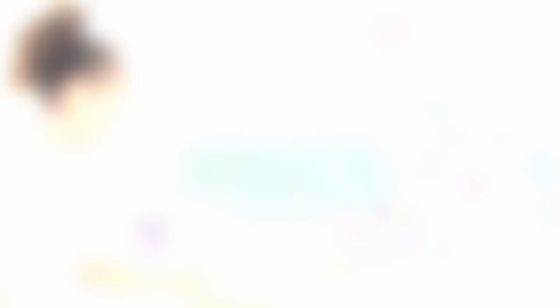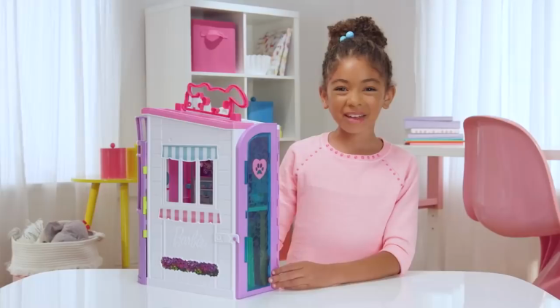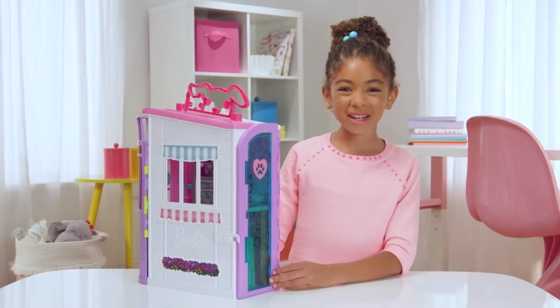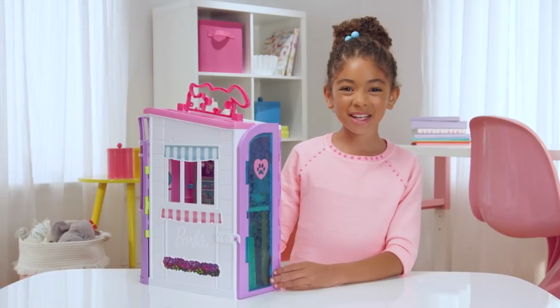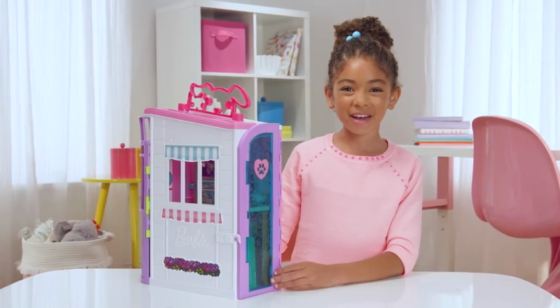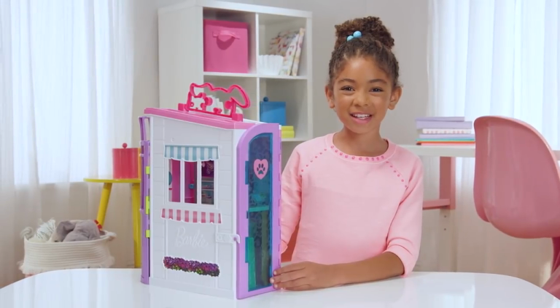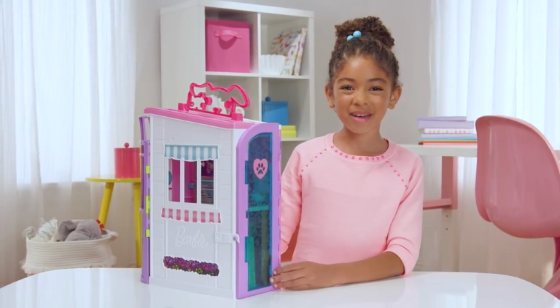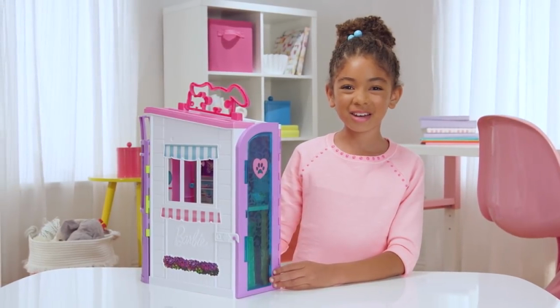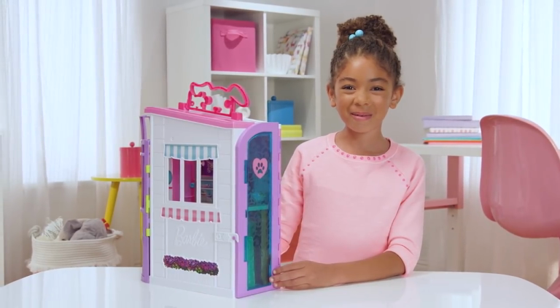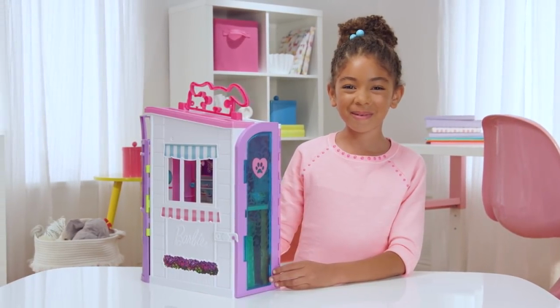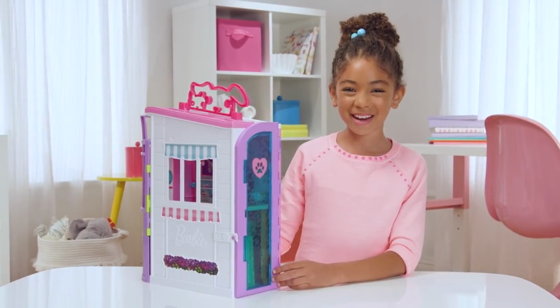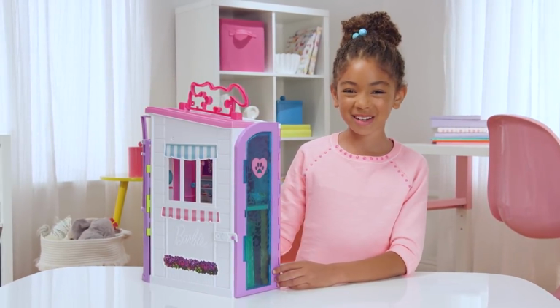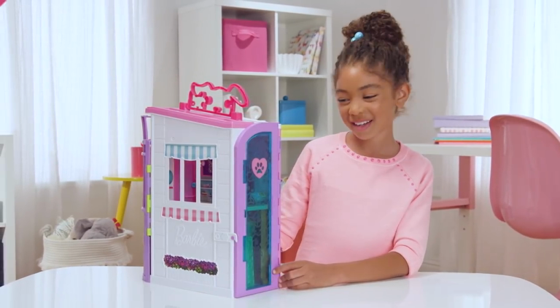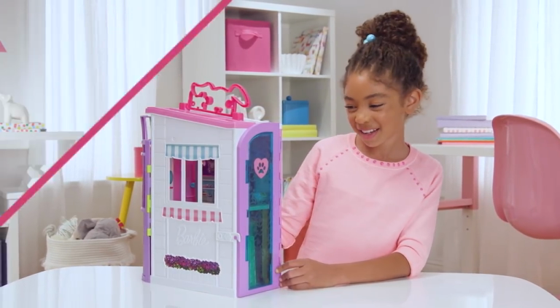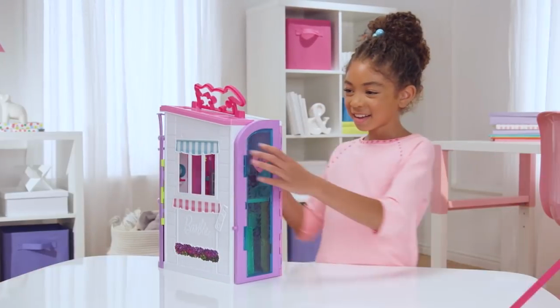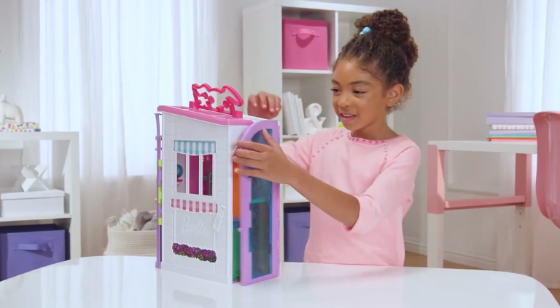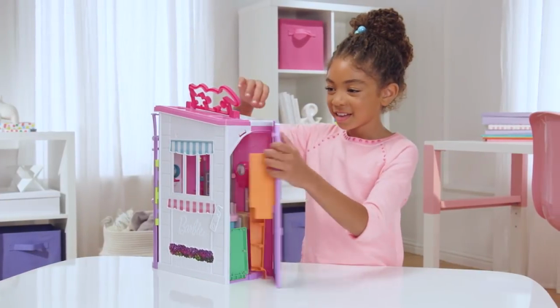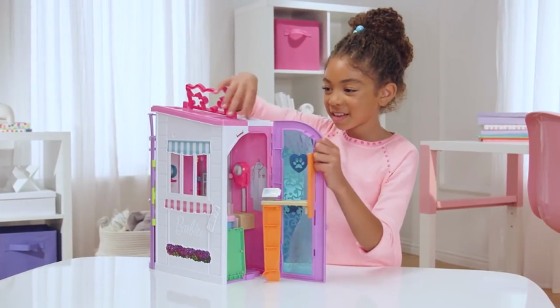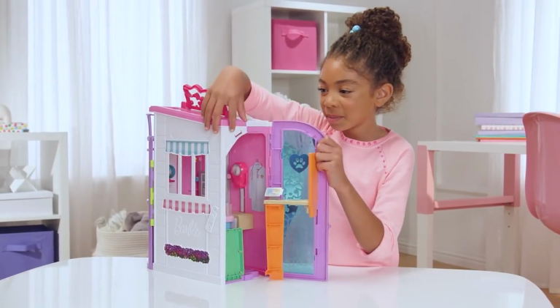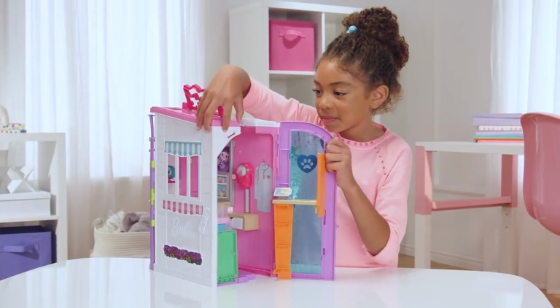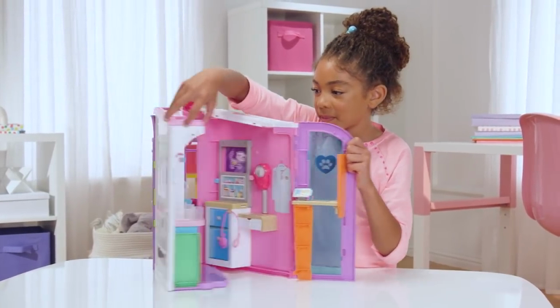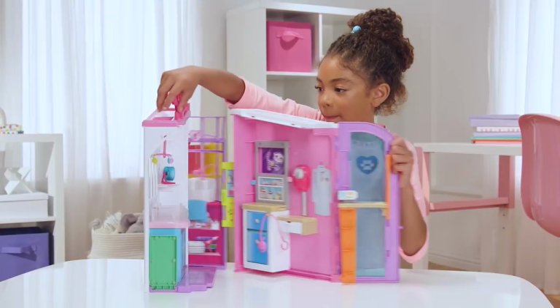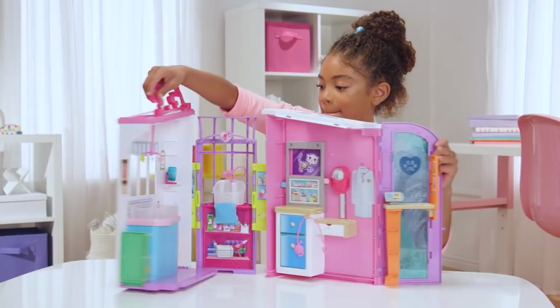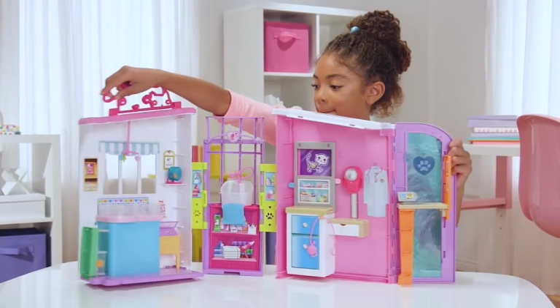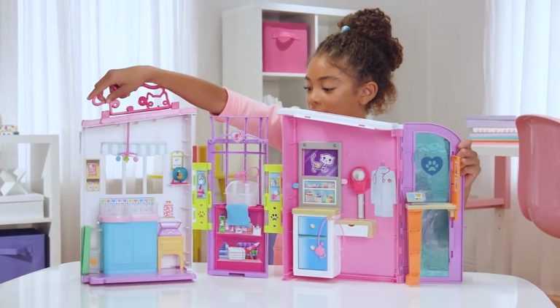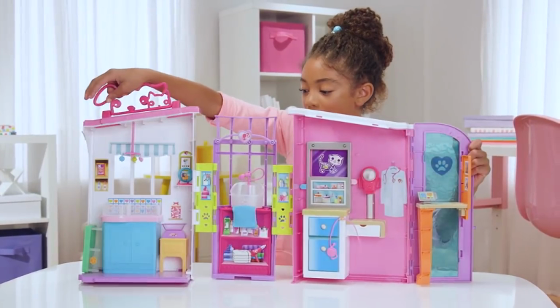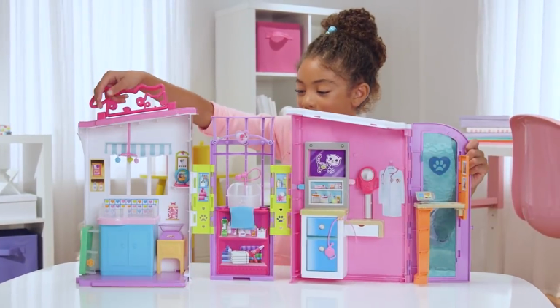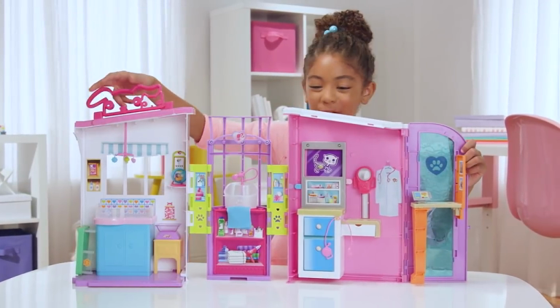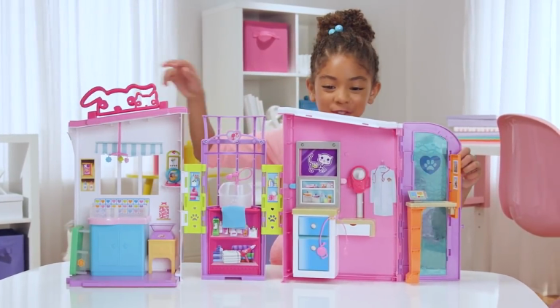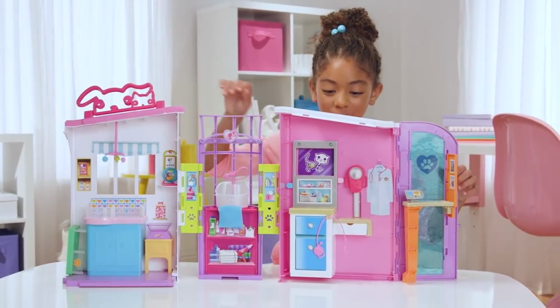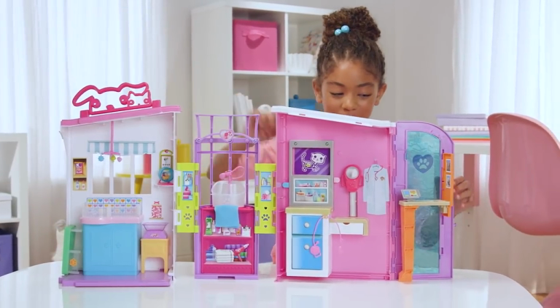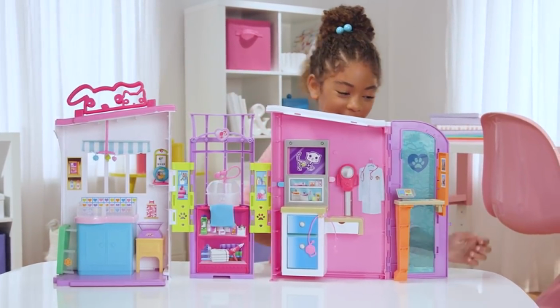Hi, my name's Ava and this is my new Barbie Pet Care Center. Wow, it's so big!